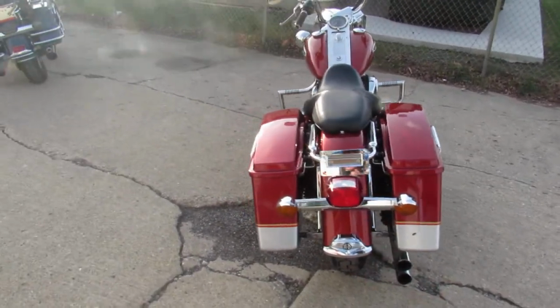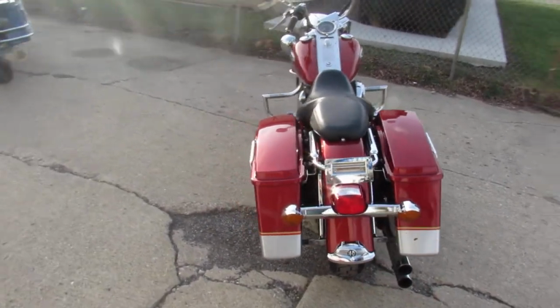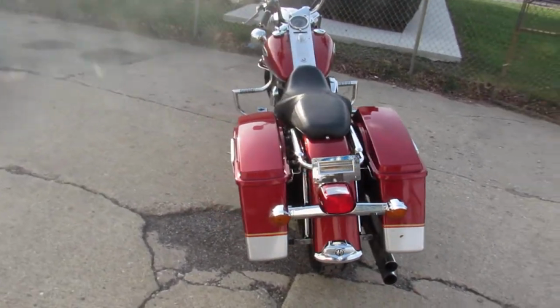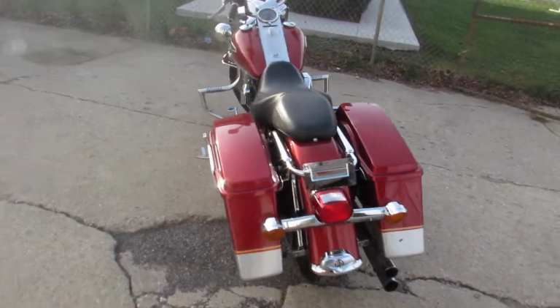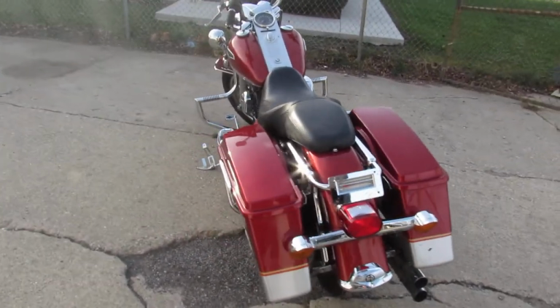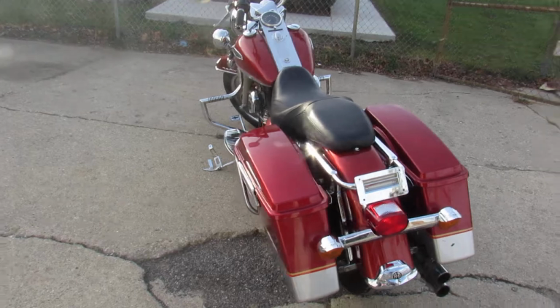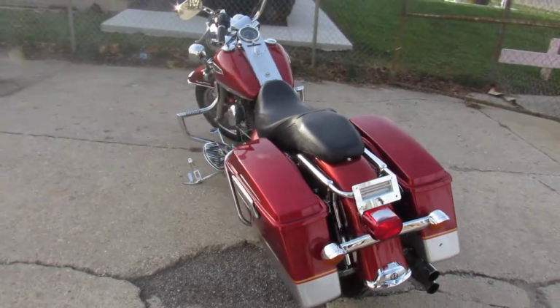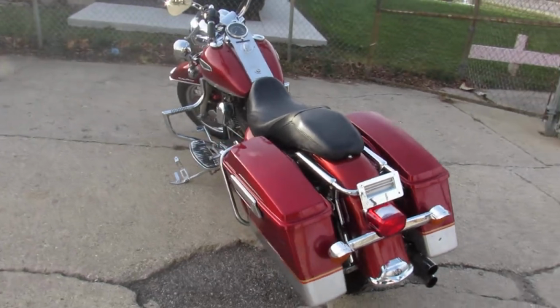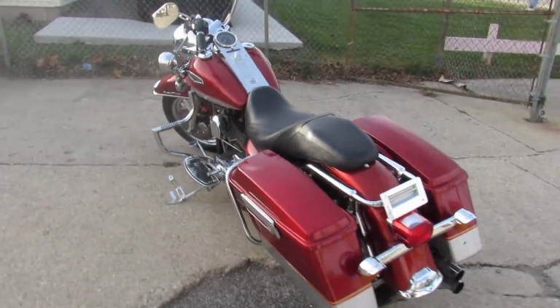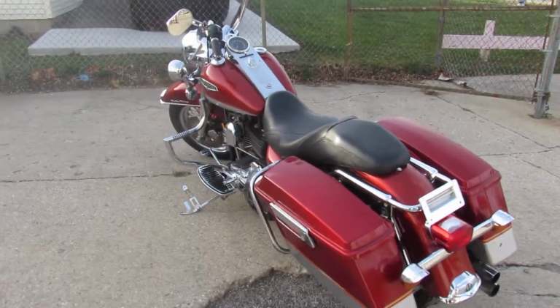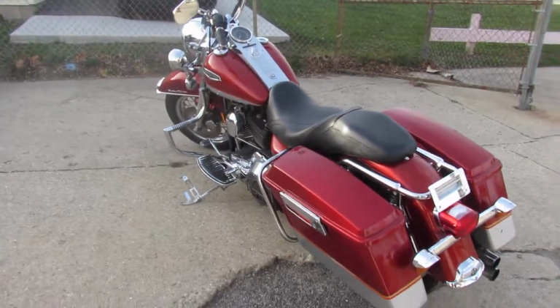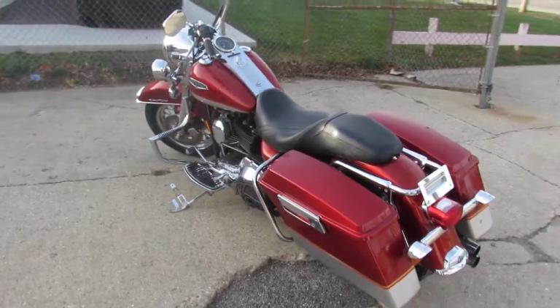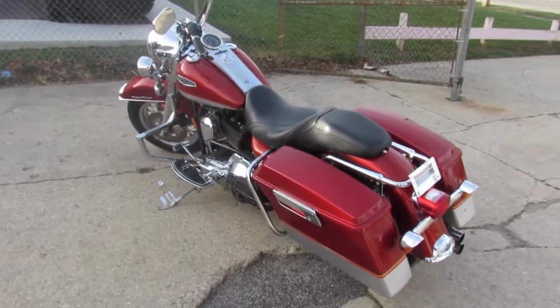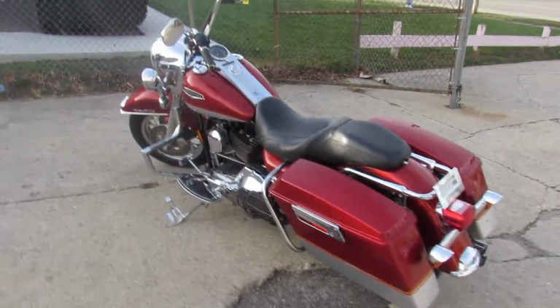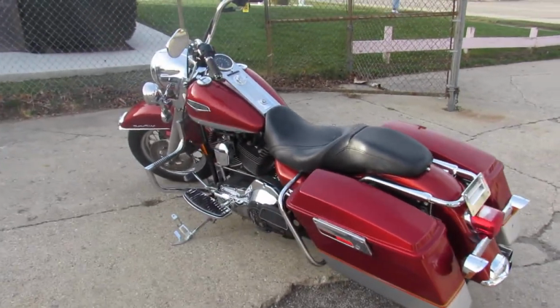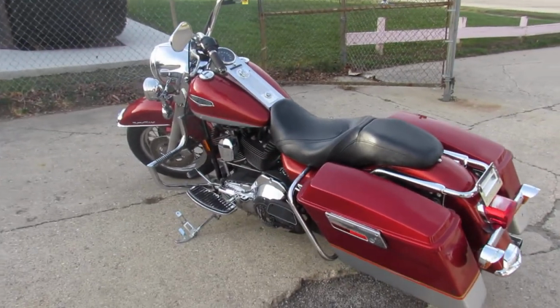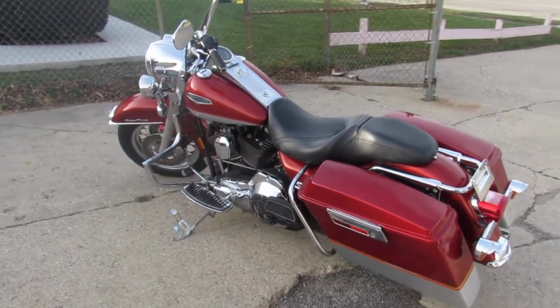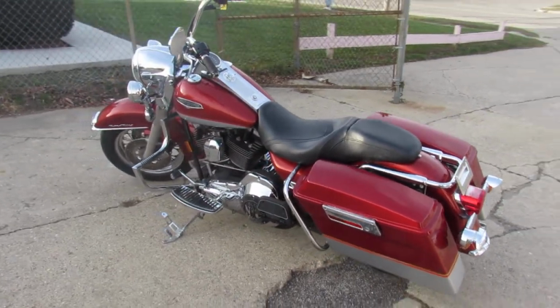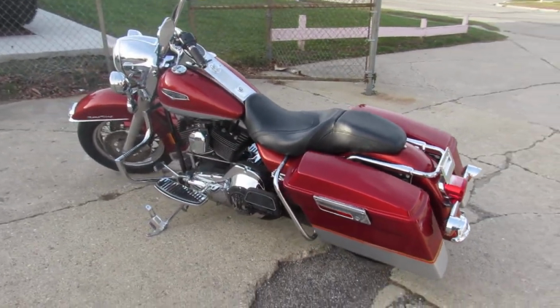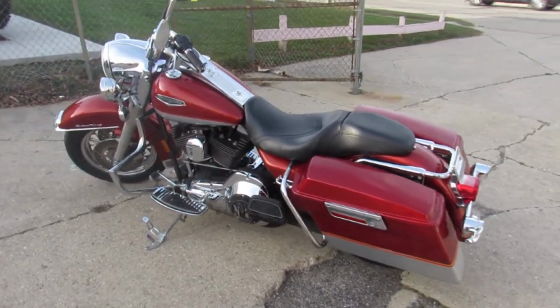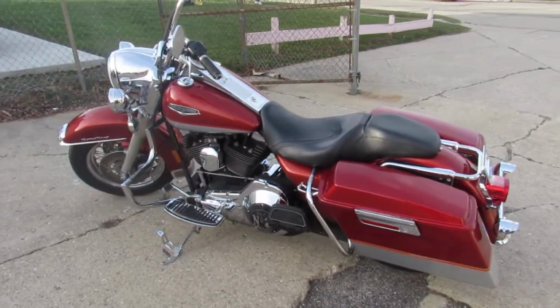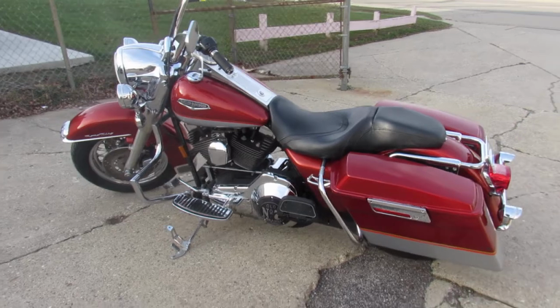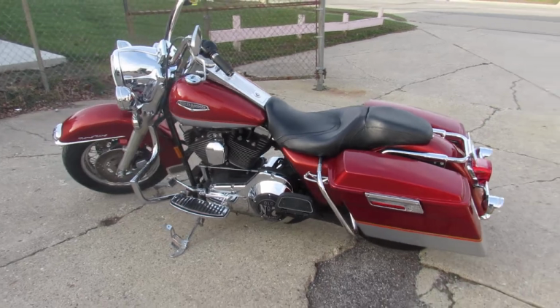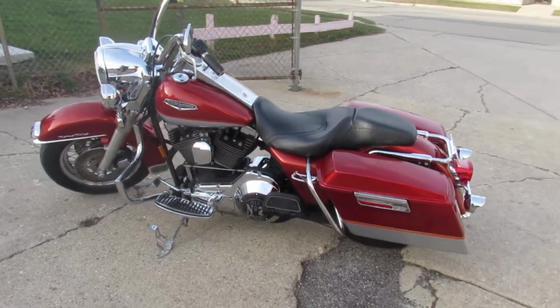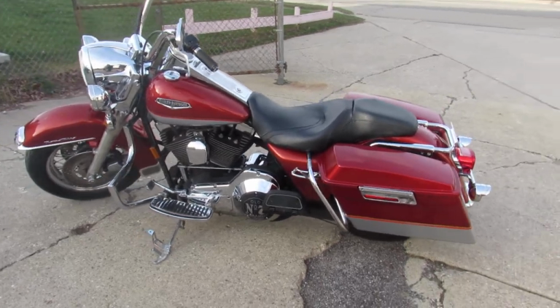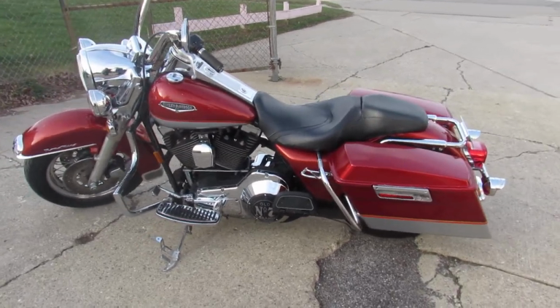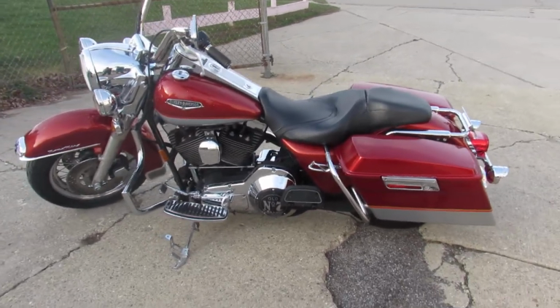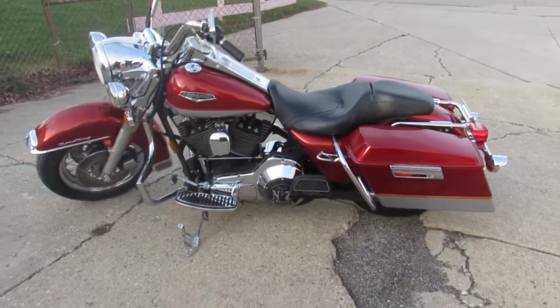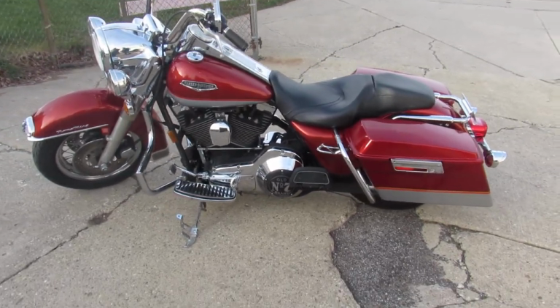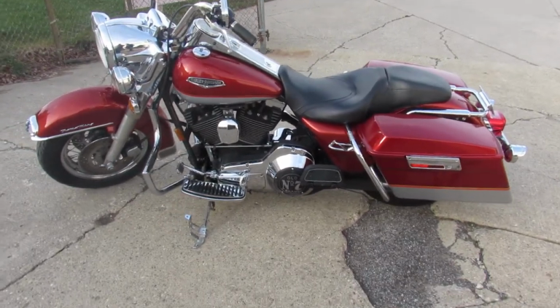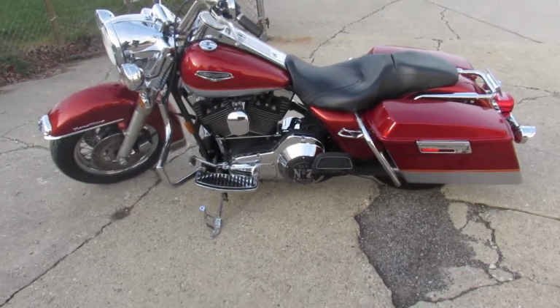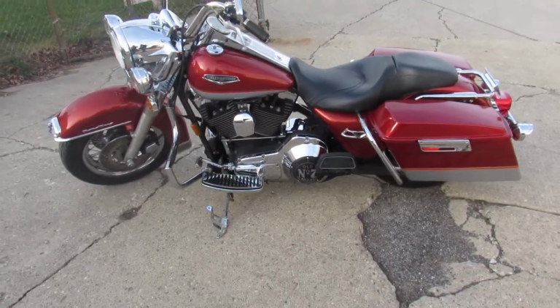Looks like it might be a Samson — hard to say, I can't really make it out. Anyway, just serviced at the factory authorized dealership. All the fluids have been changed. This thing's ready to ride.